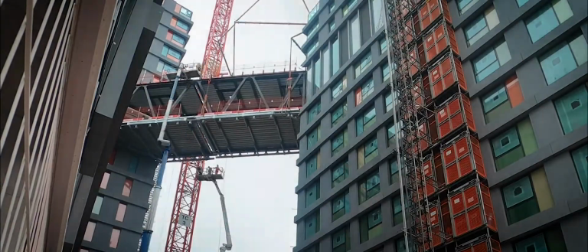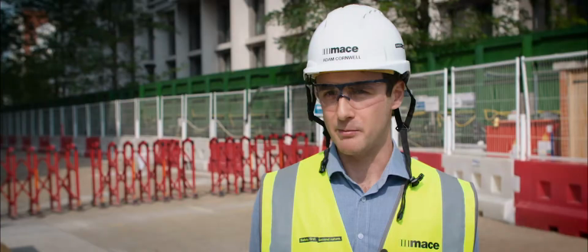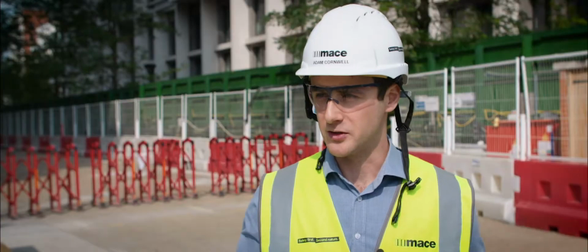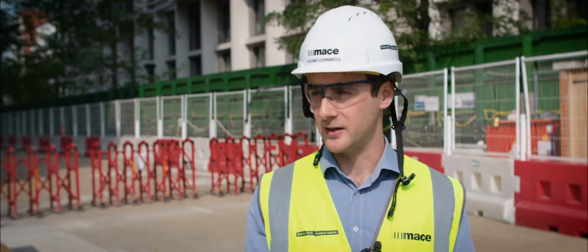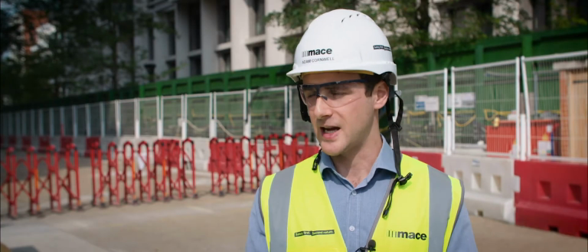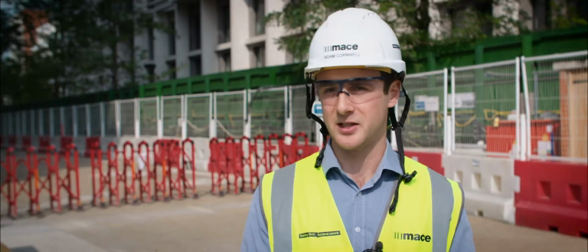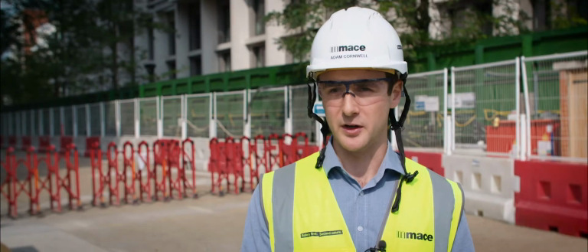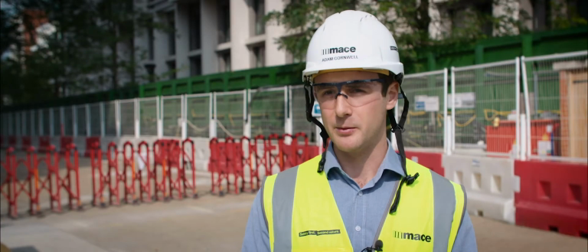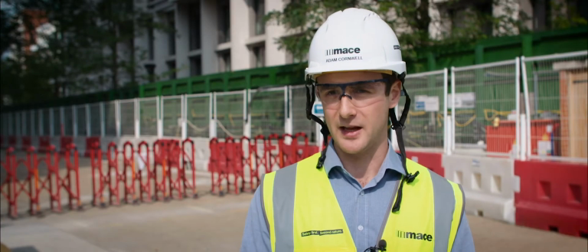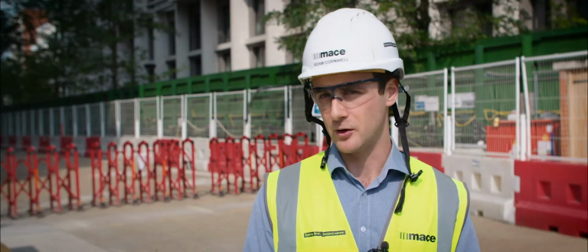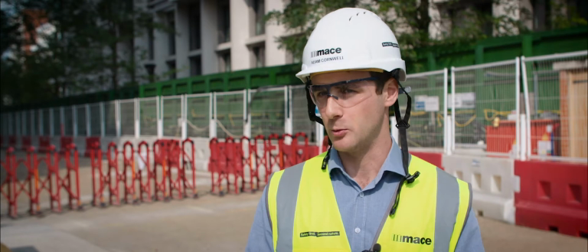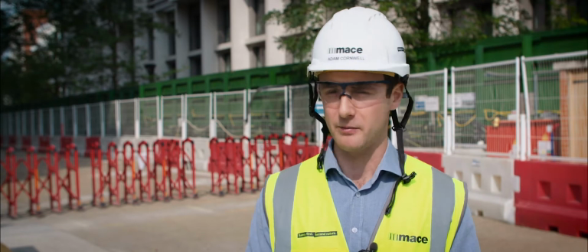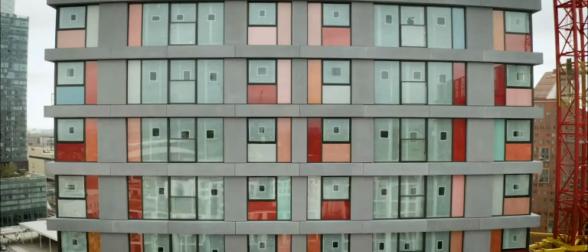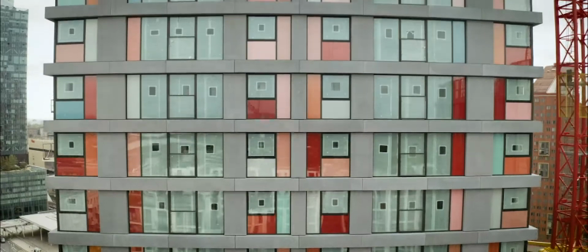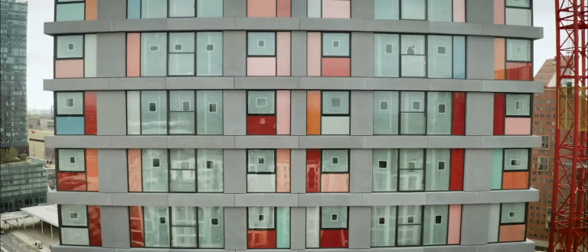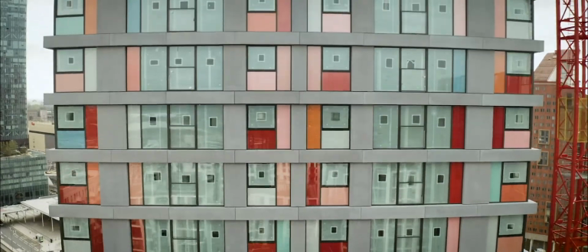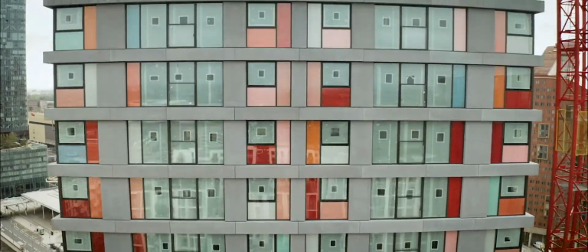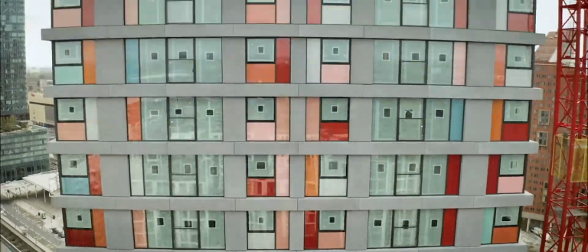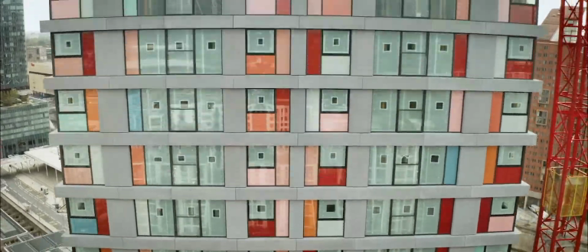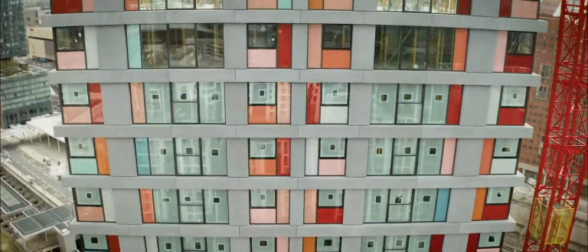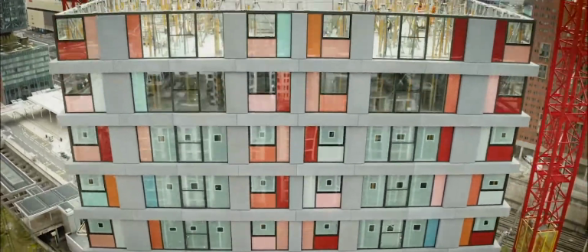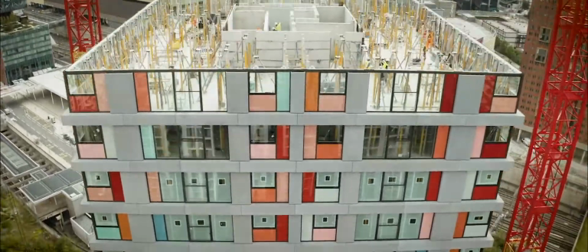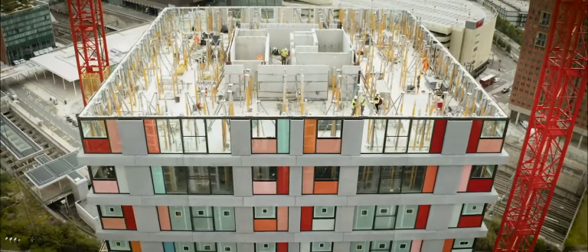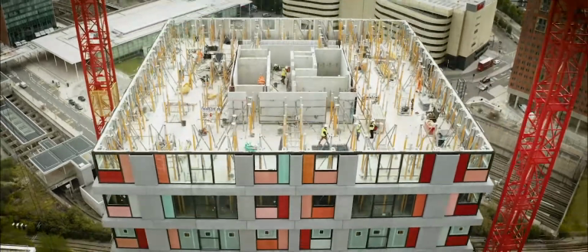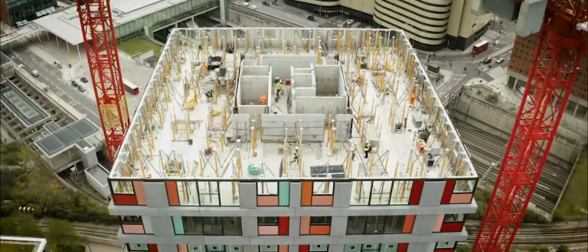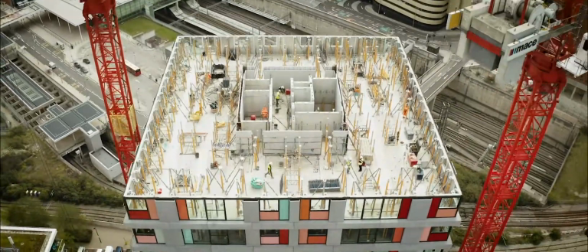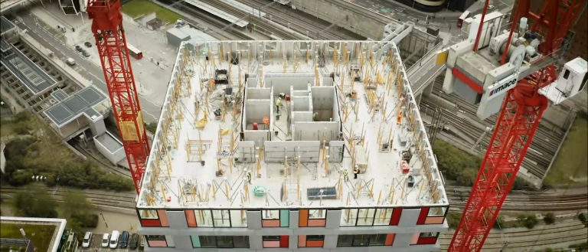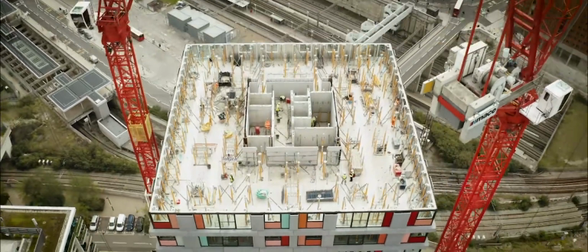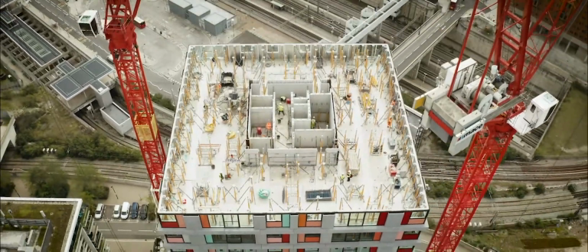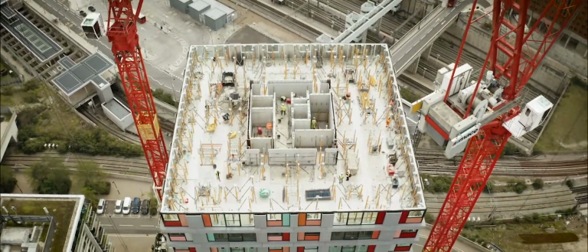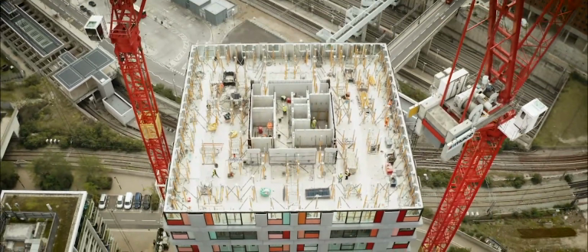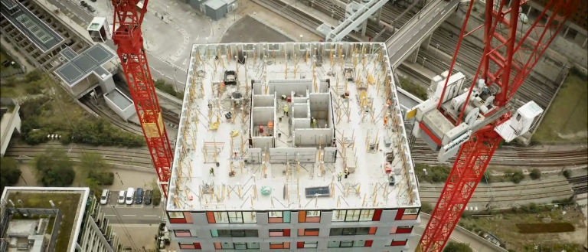It's very important to try and detach putting the Skybridge together from the critical path of both towers. We only needed the tower crane to actually pick the bridge up and lift it into position, and that meant that the towers were almost unaffected in terms of program.